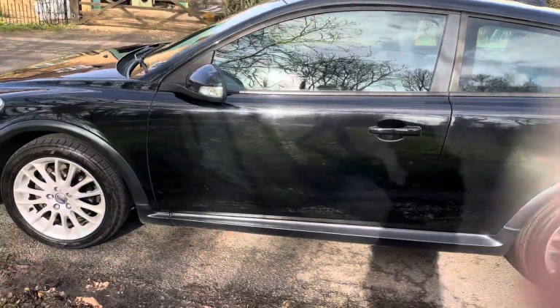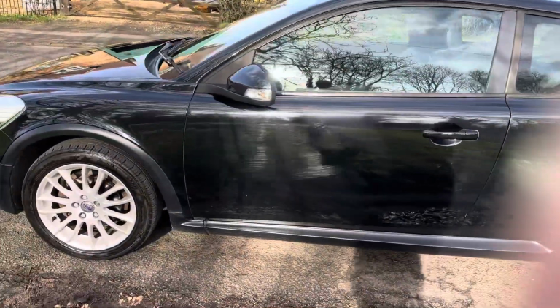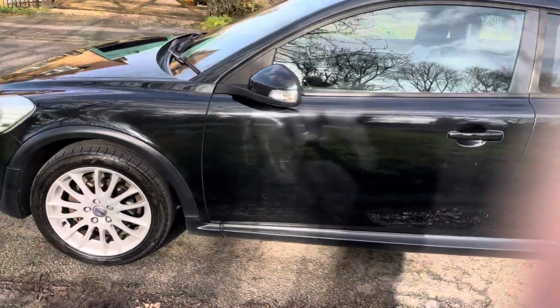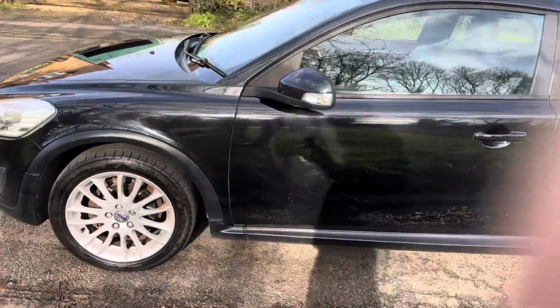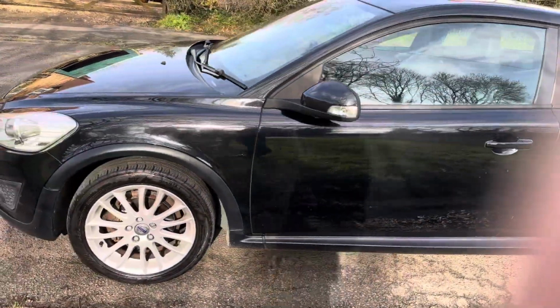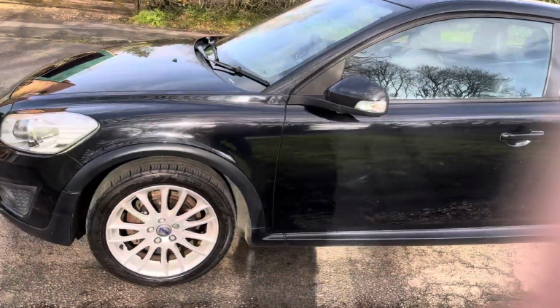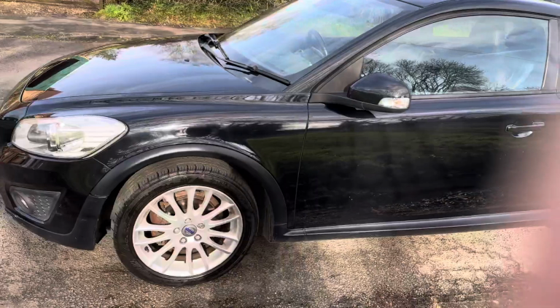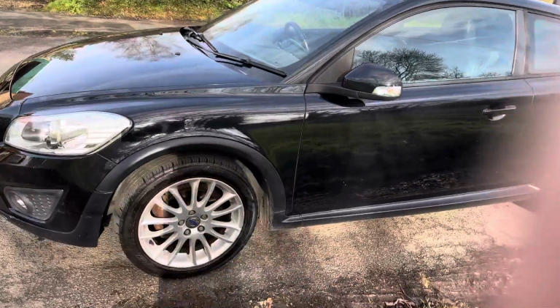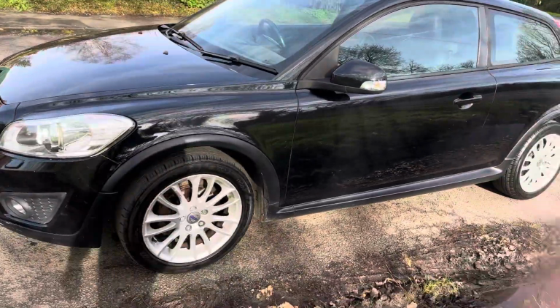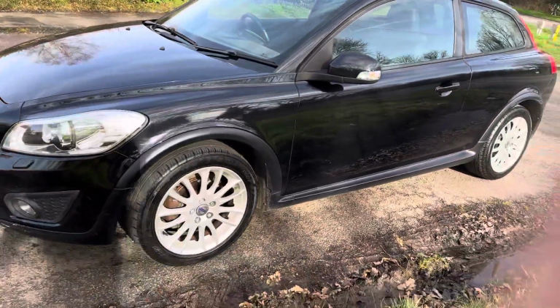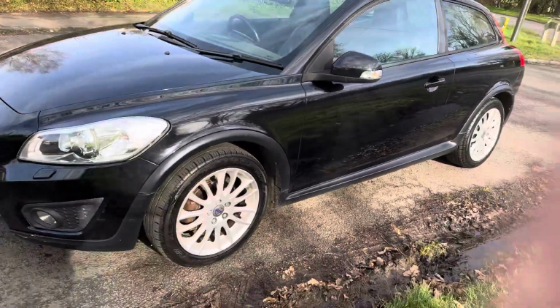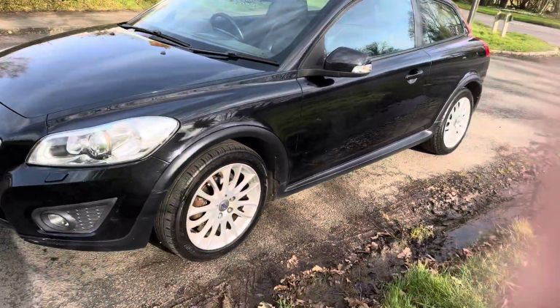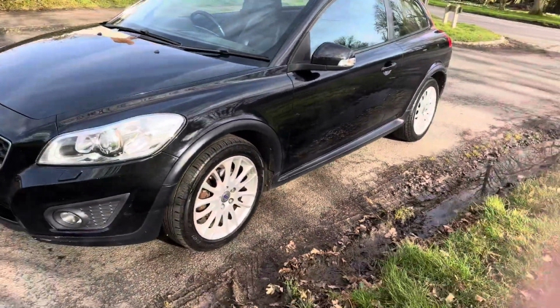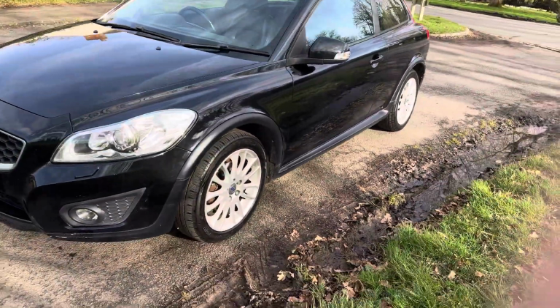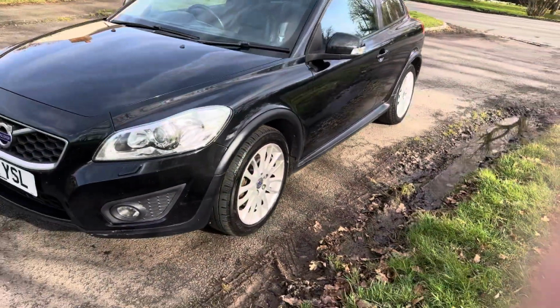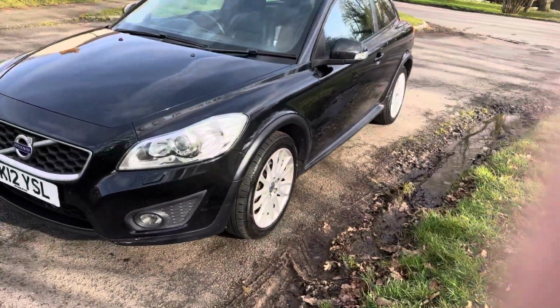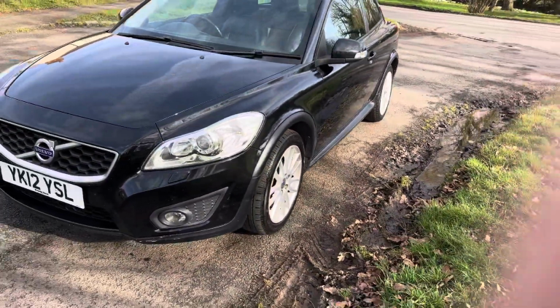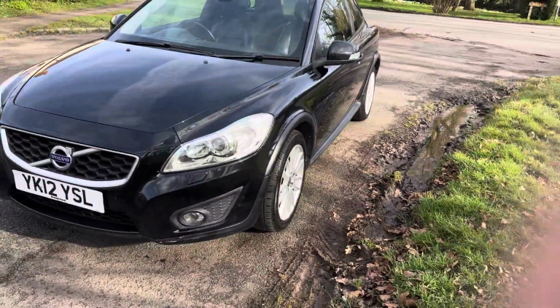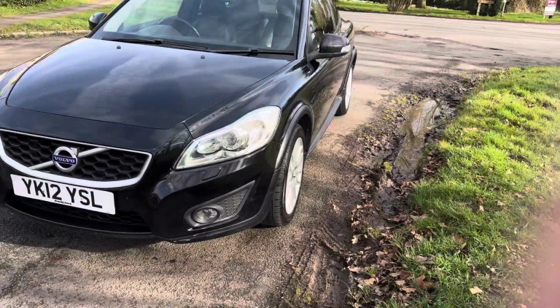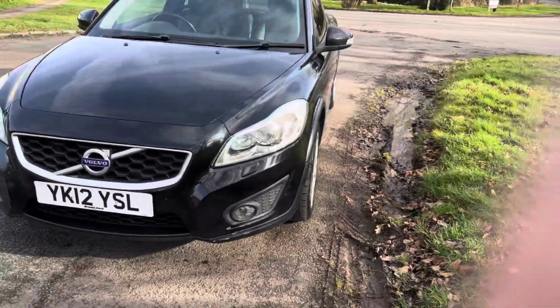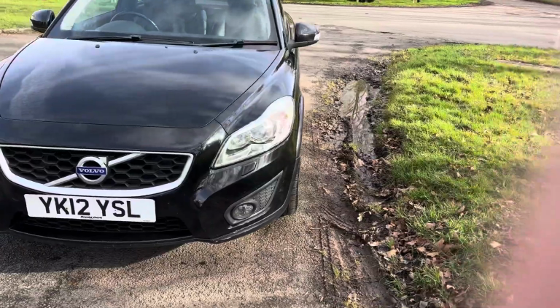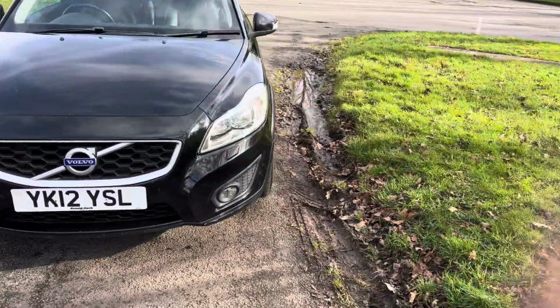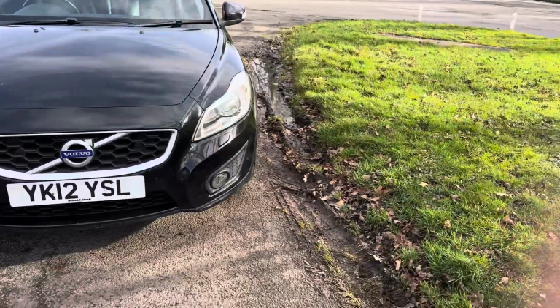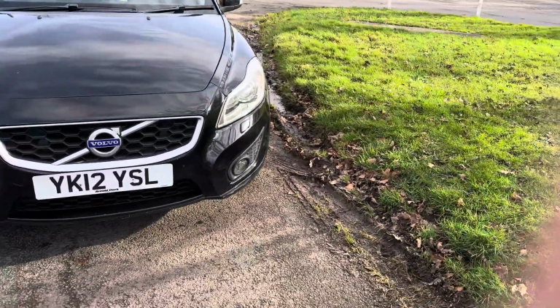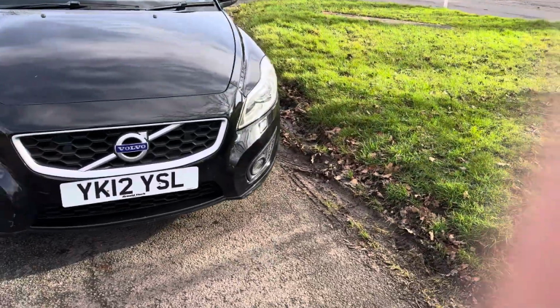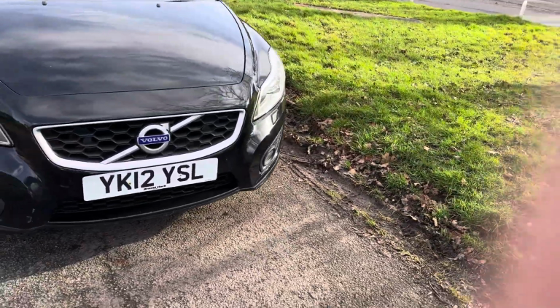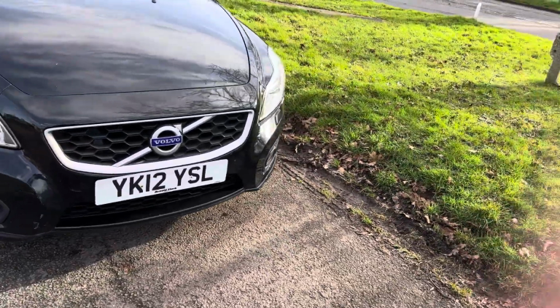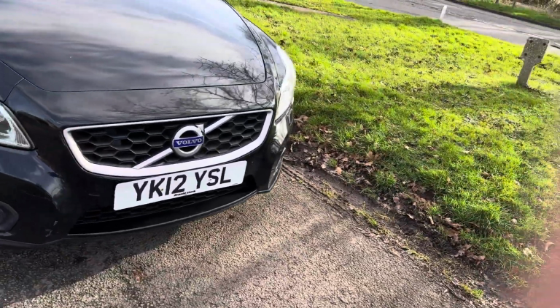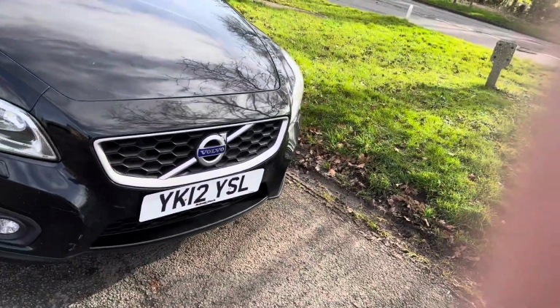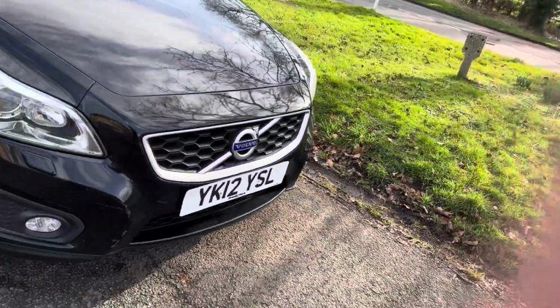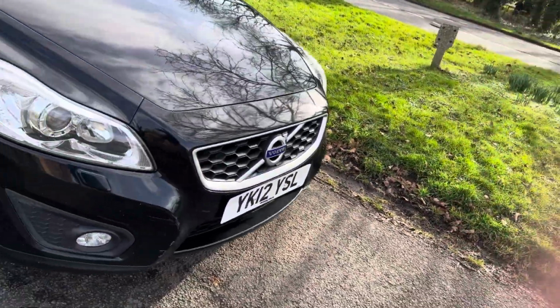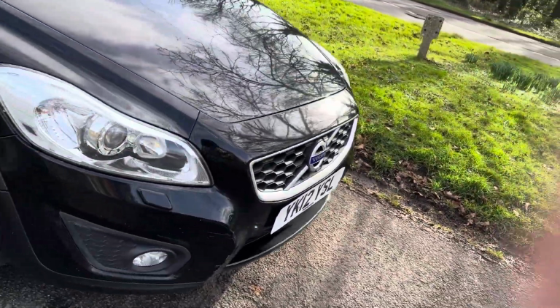It is in super condition, as you can see — very tidy car, 86,000 miles. Very high spec vehicle.